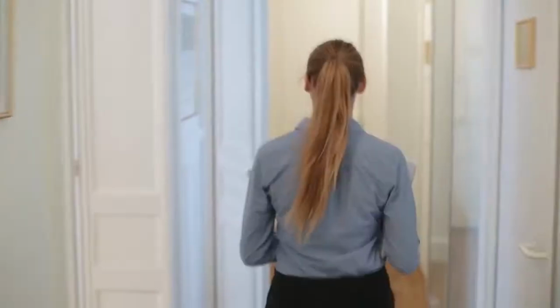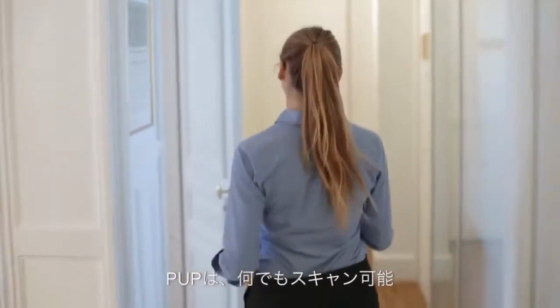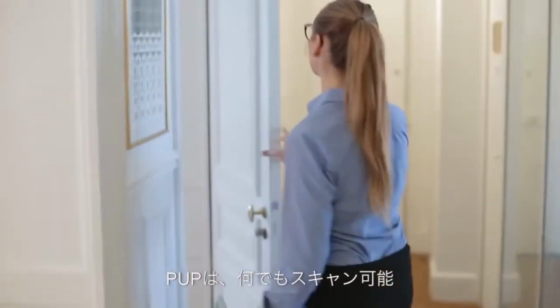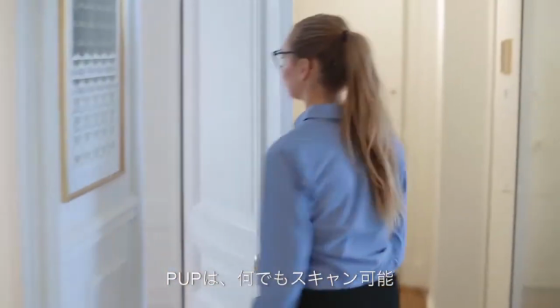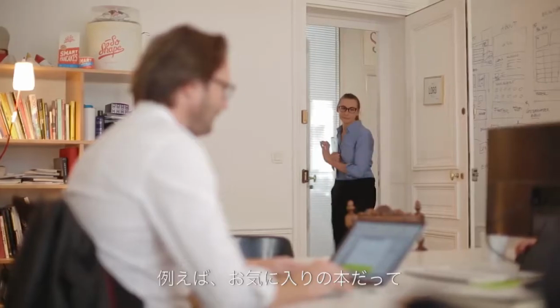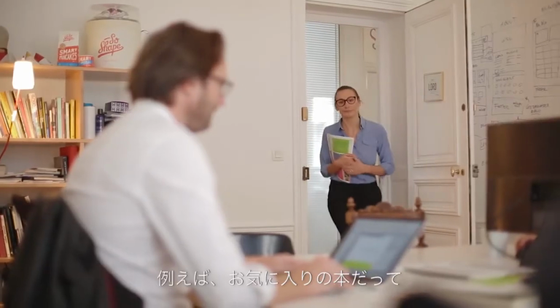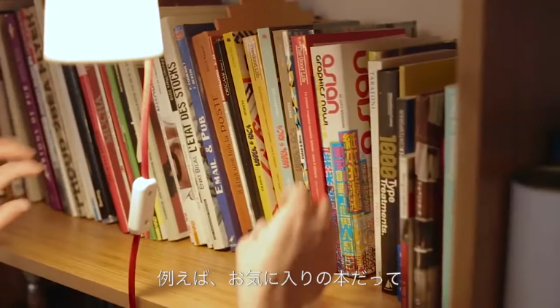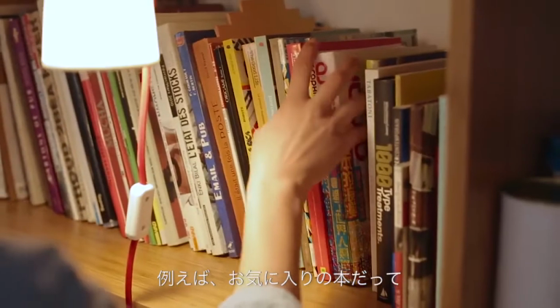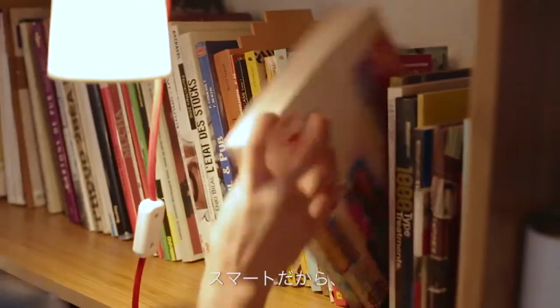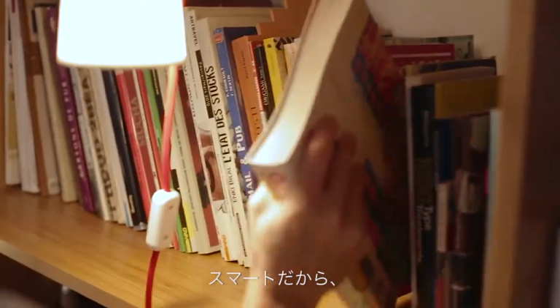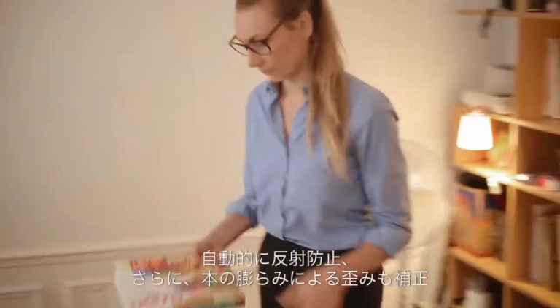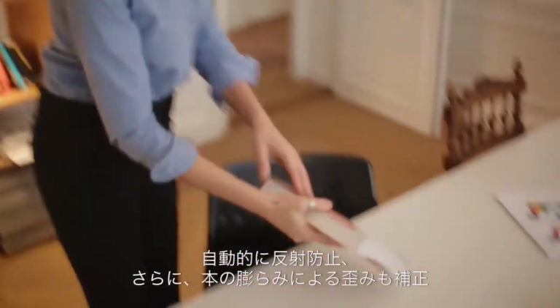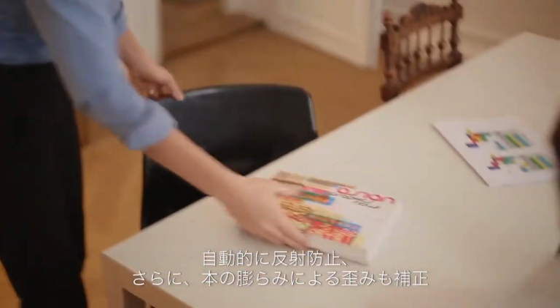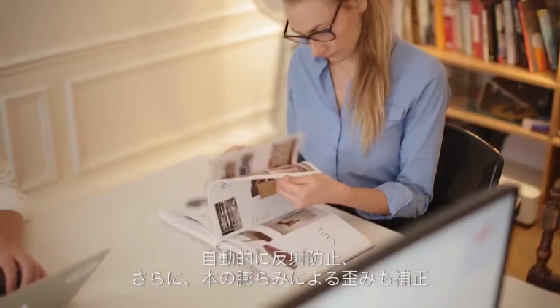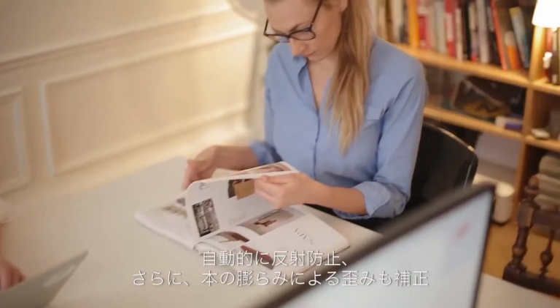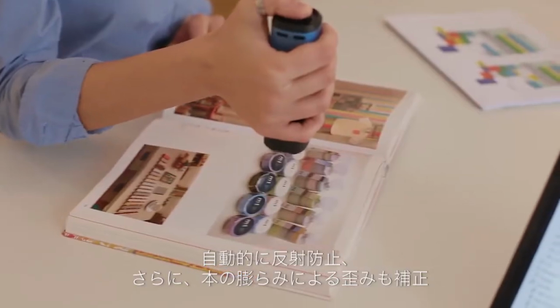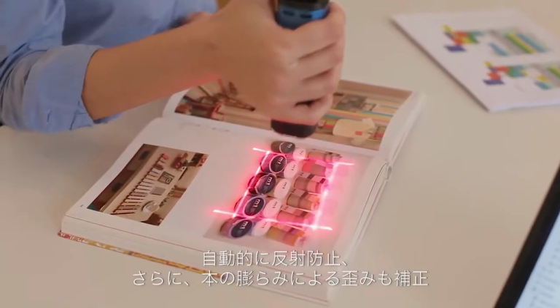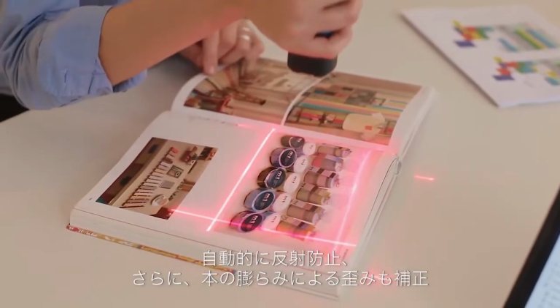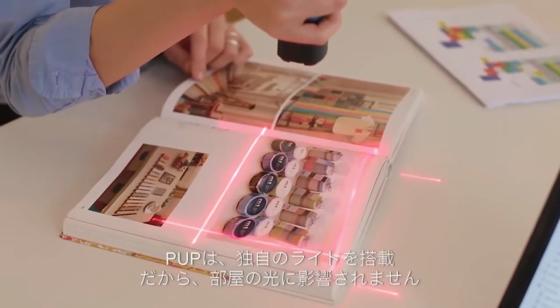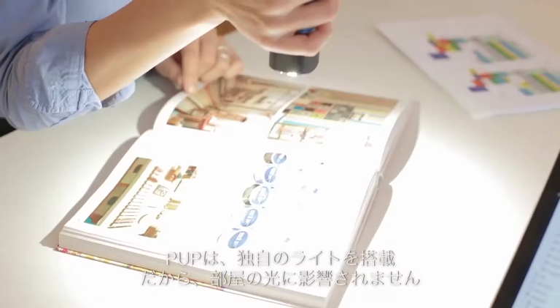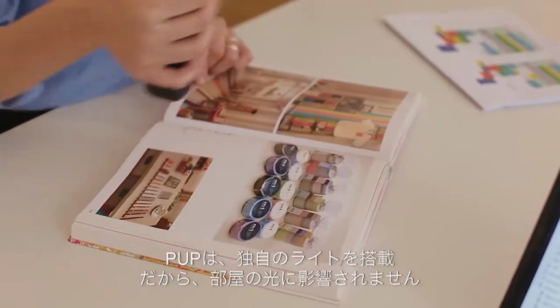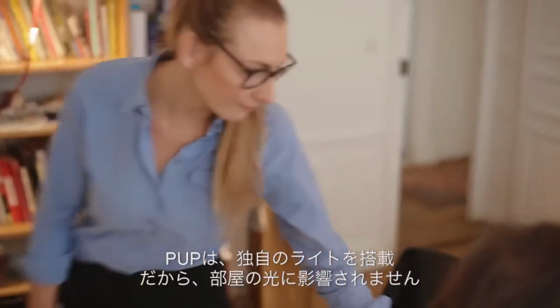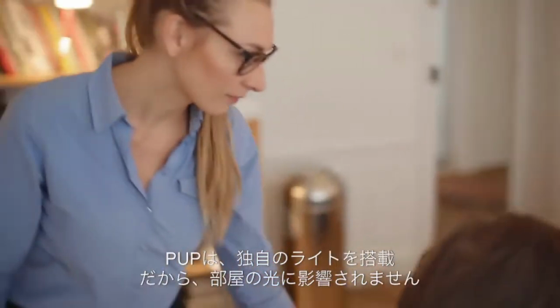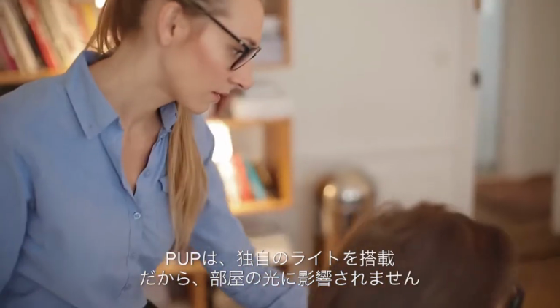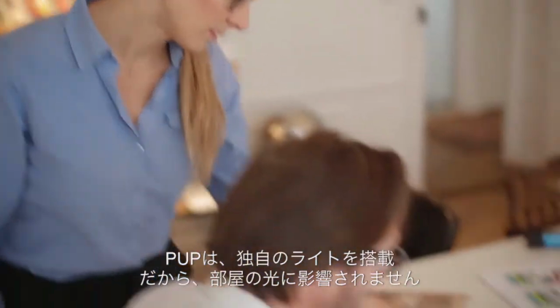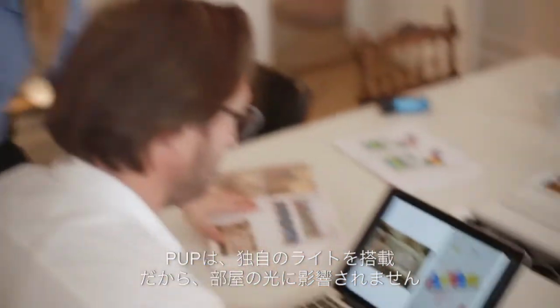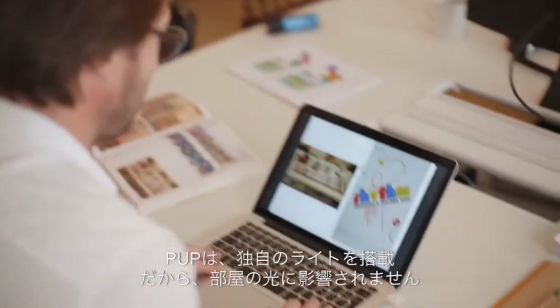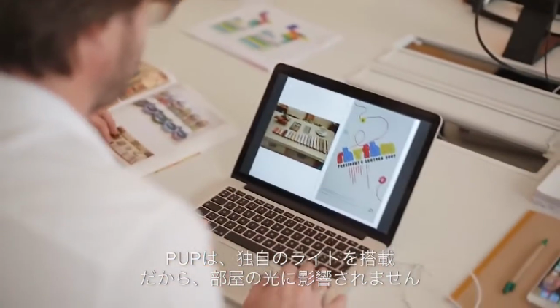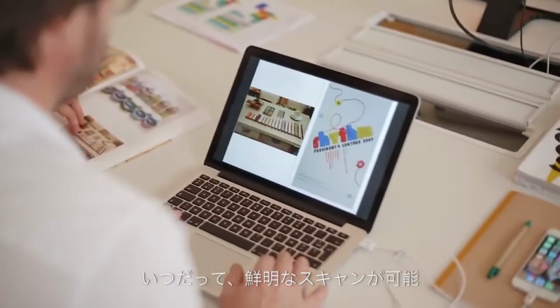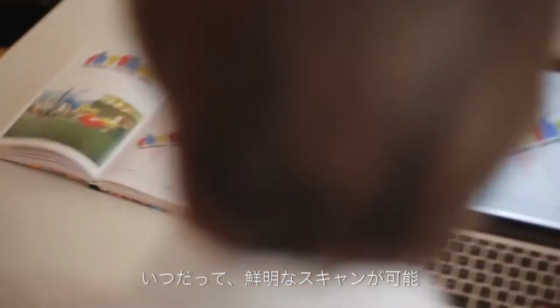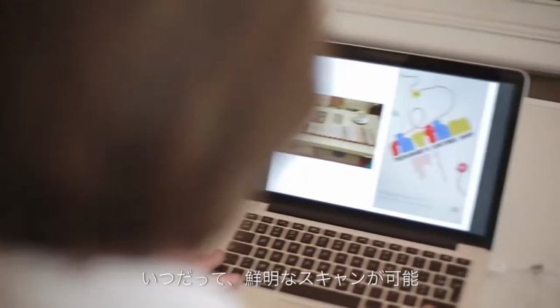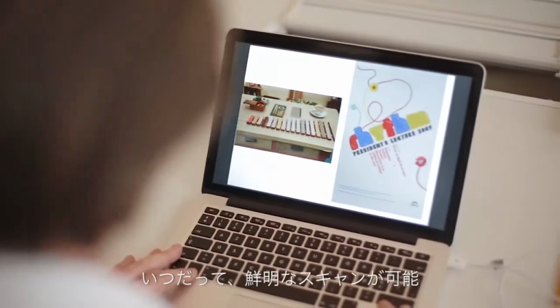The PUP can scan everything — it even works with books. It is smart and automatically fixes any reflection or page curve issues. The PUP comes with its own light and does not rely on ambient lighting. You always get a sharp image.